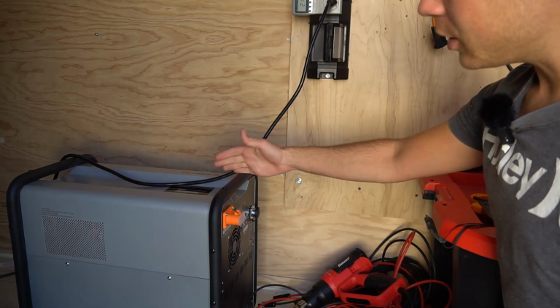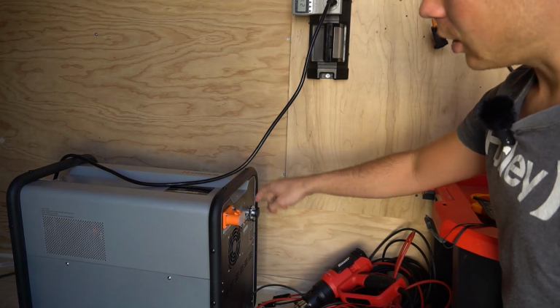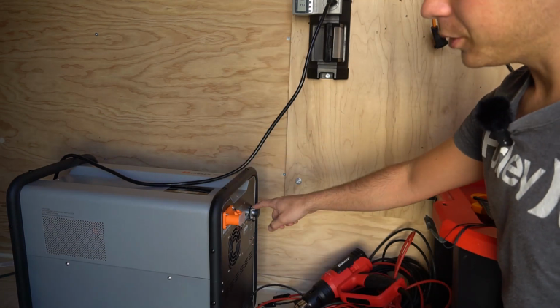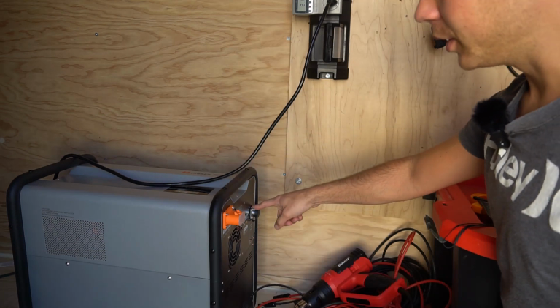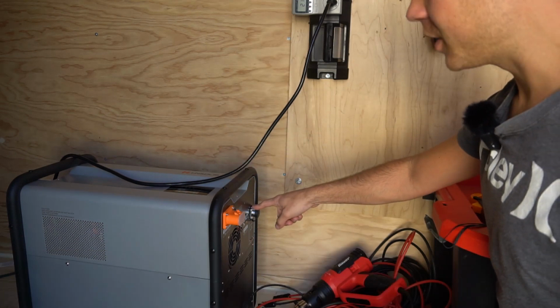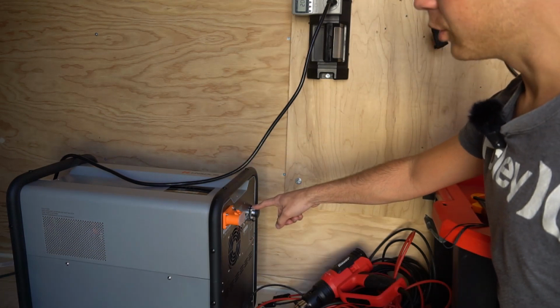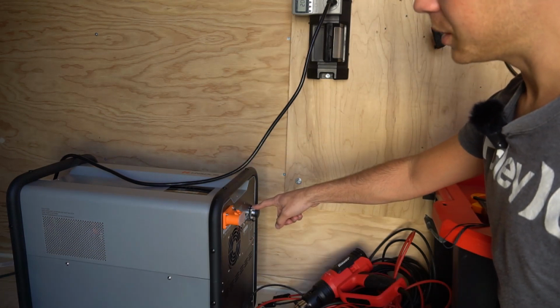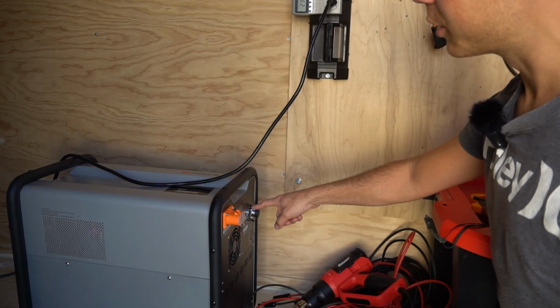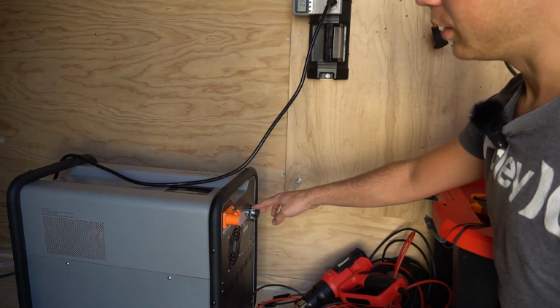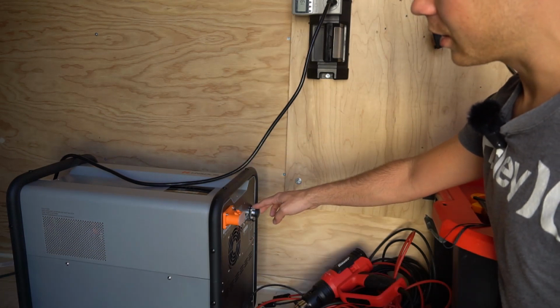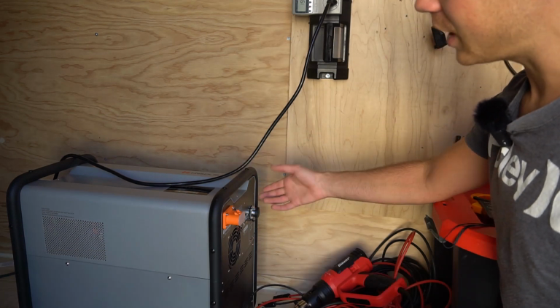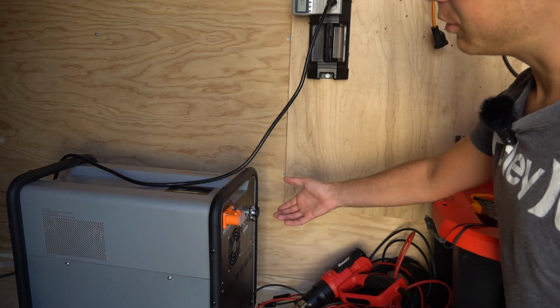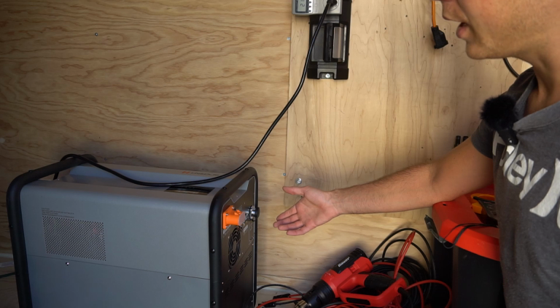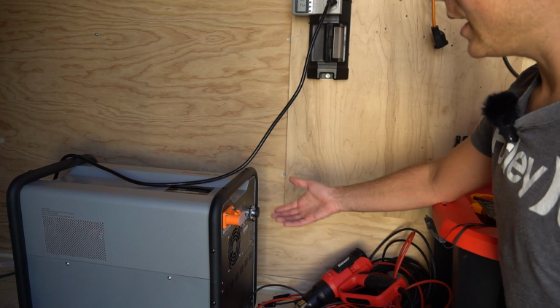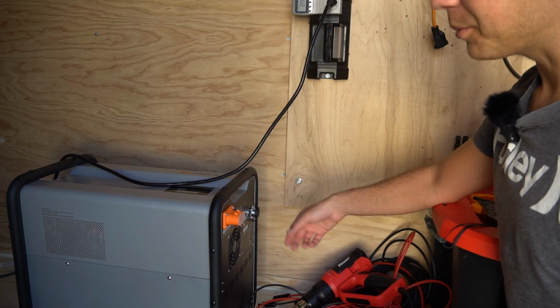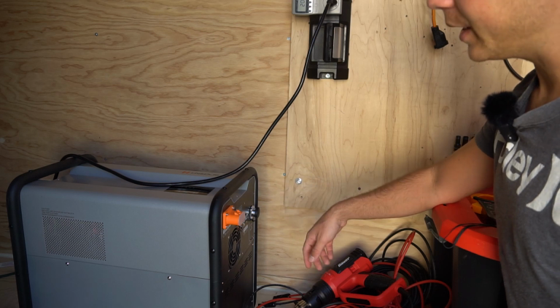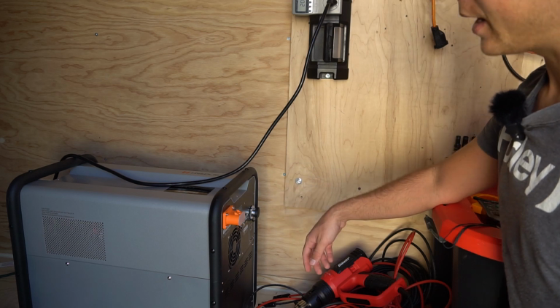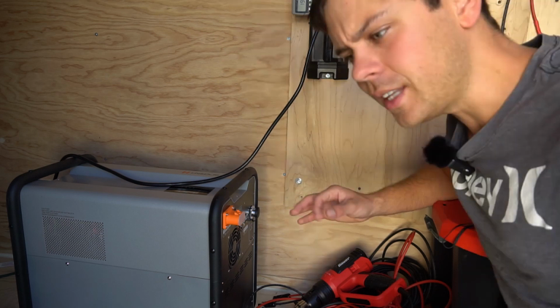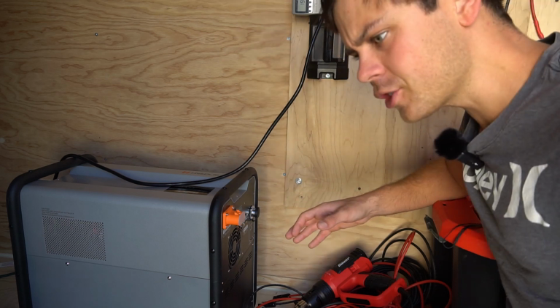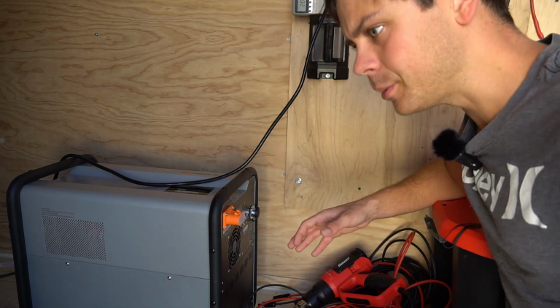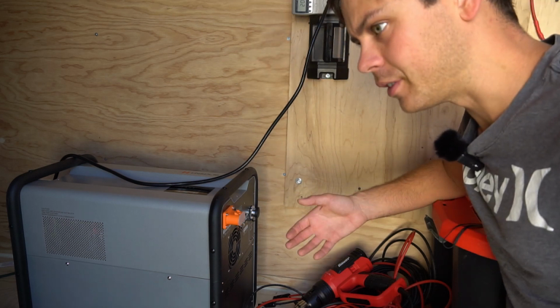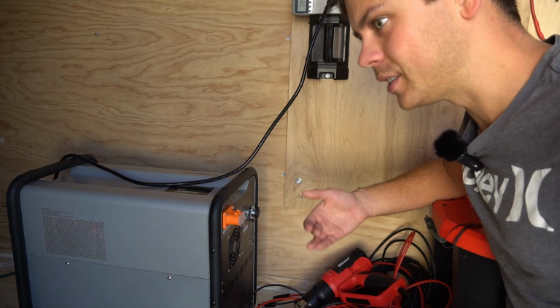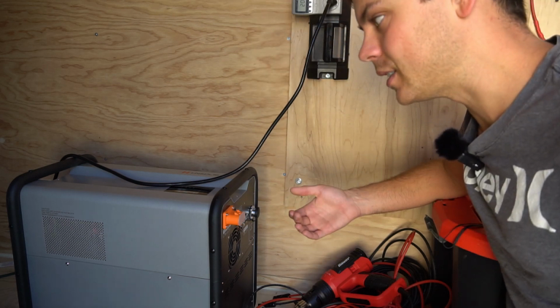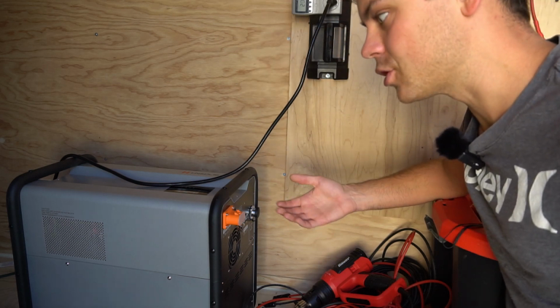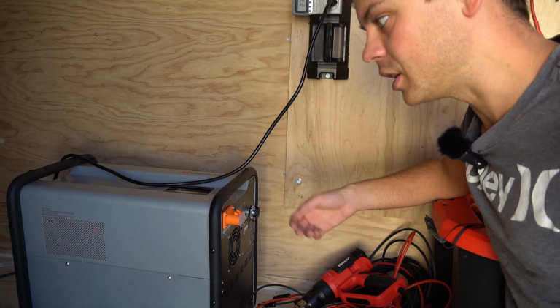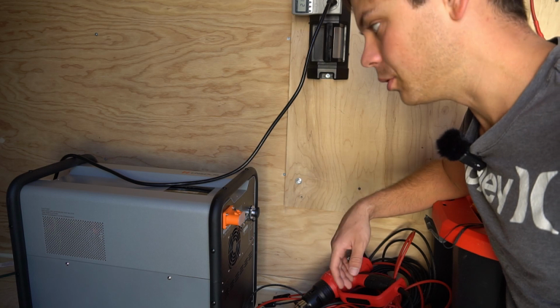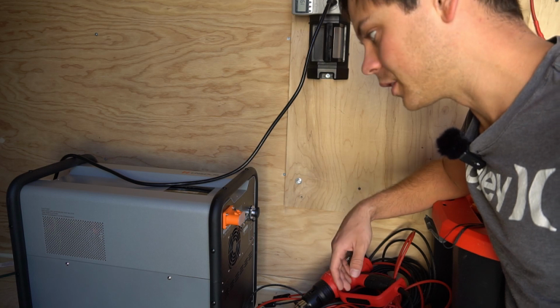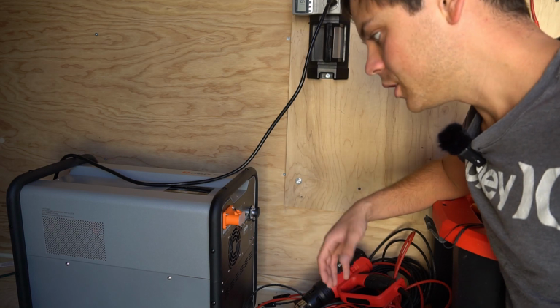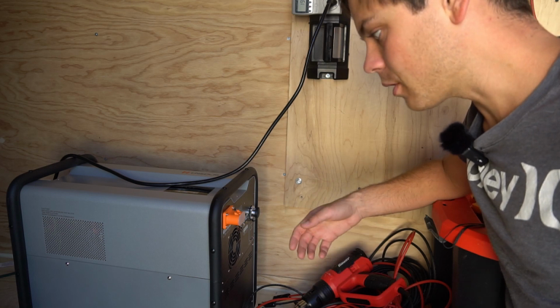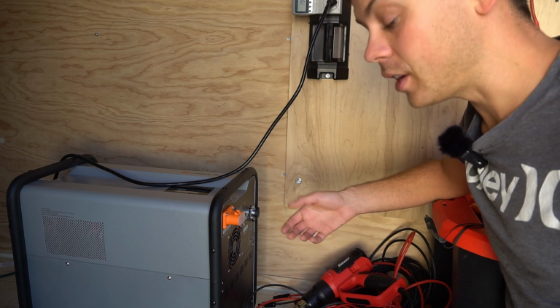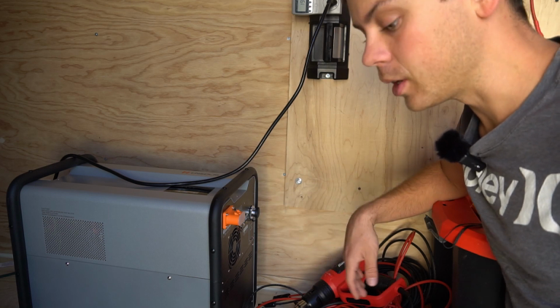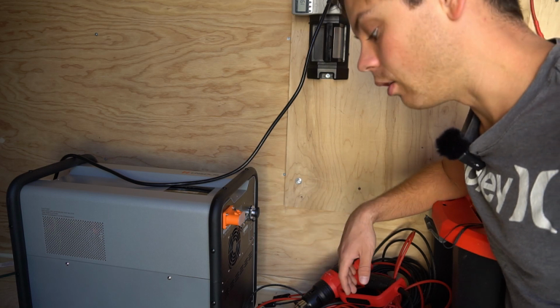I usually tell people to avoid charging their solar system battery with the alternator. It just takes too long and it costs more money in gas. And the charging system of your vehicle is not designed to charge deep cycle batteries, so you're better off not doing it at all.